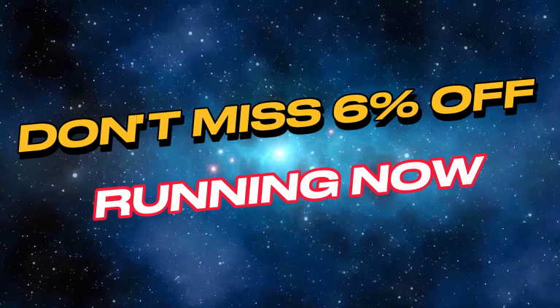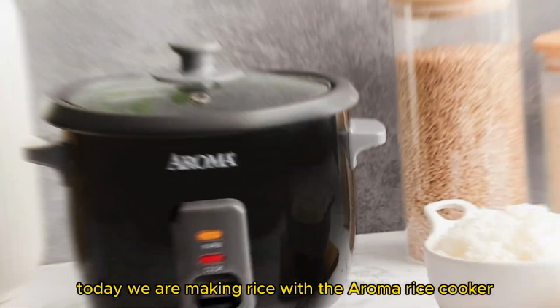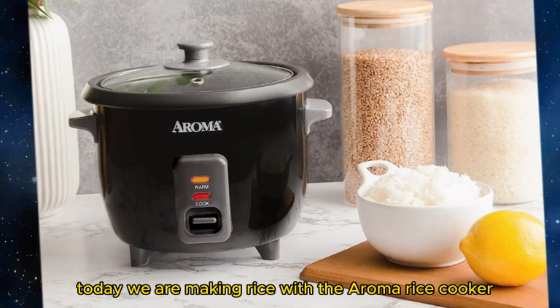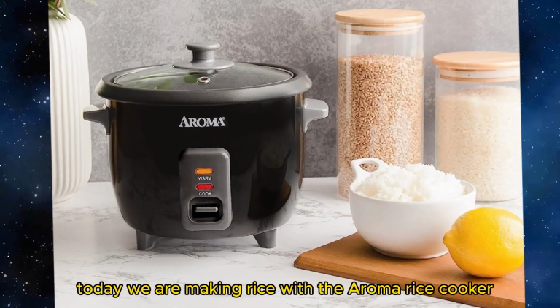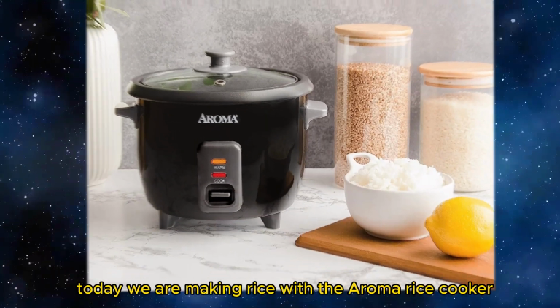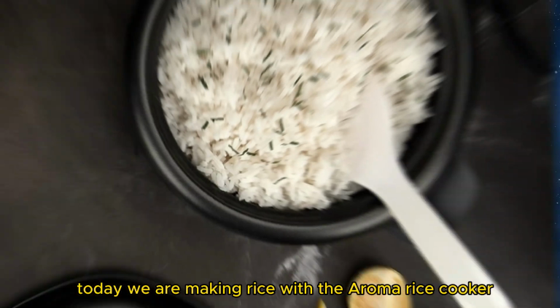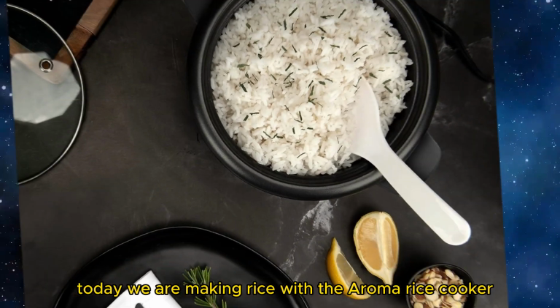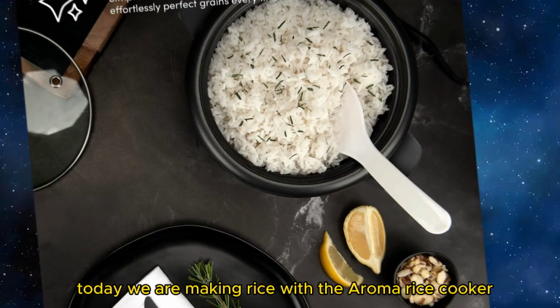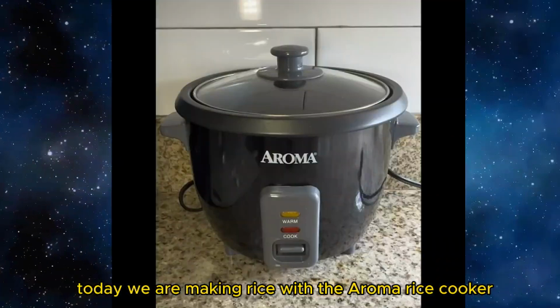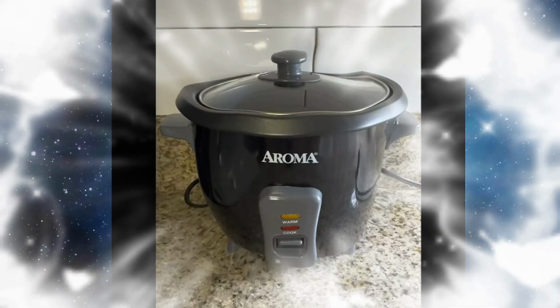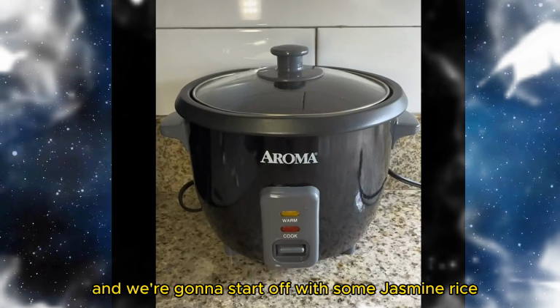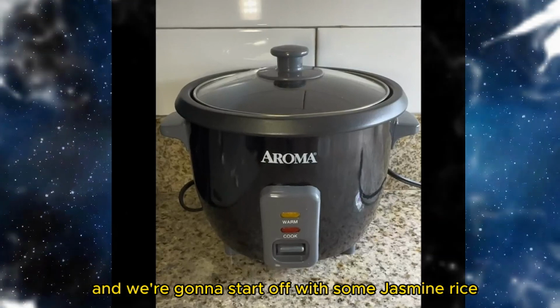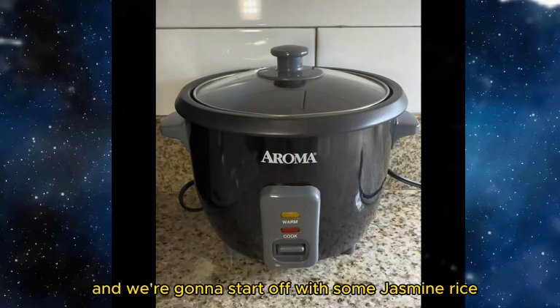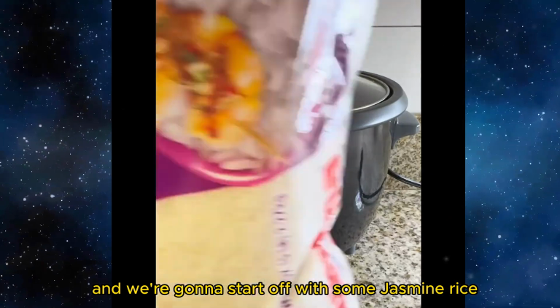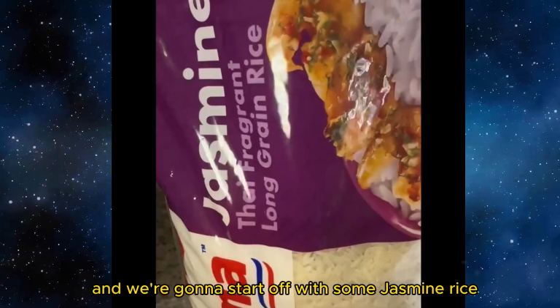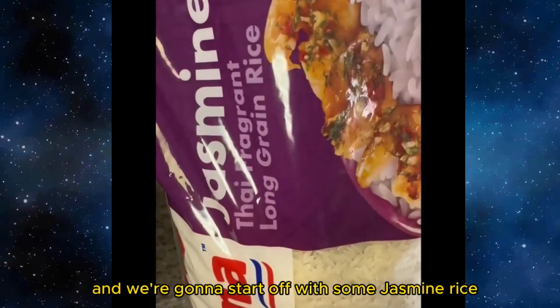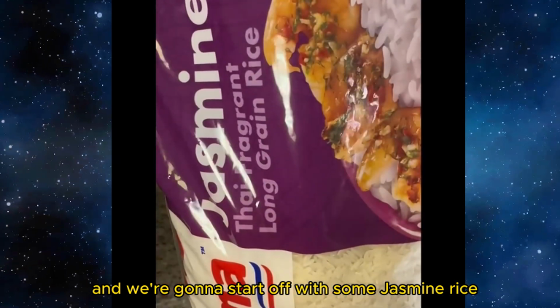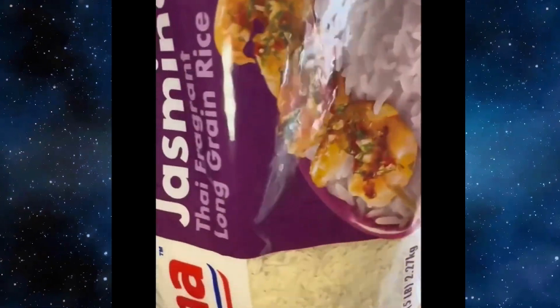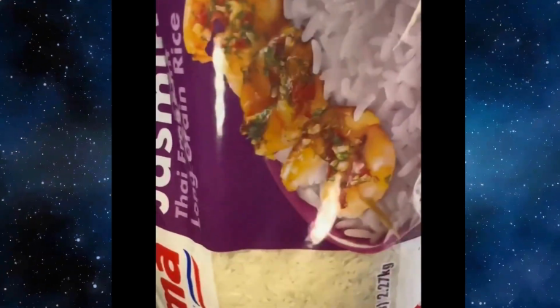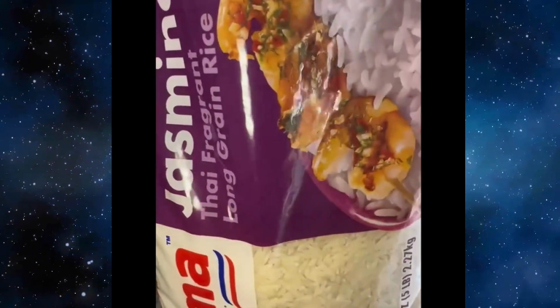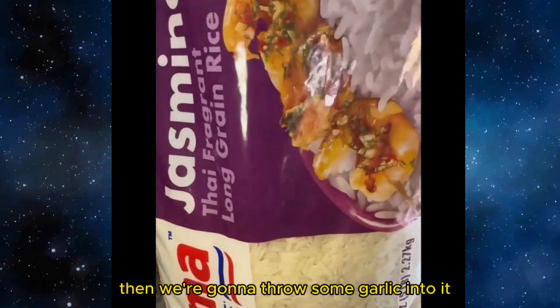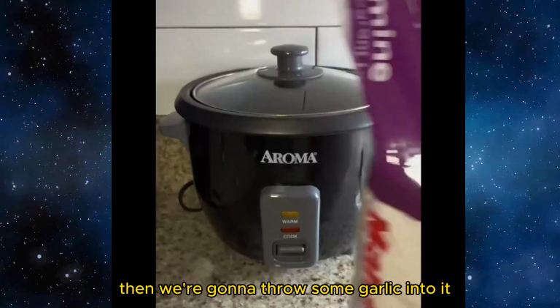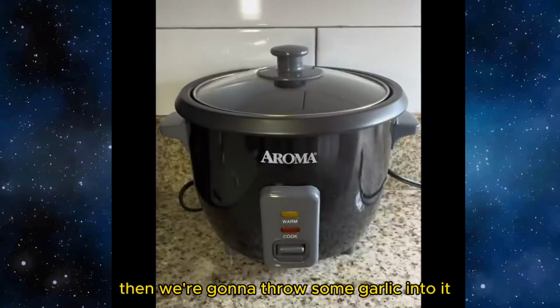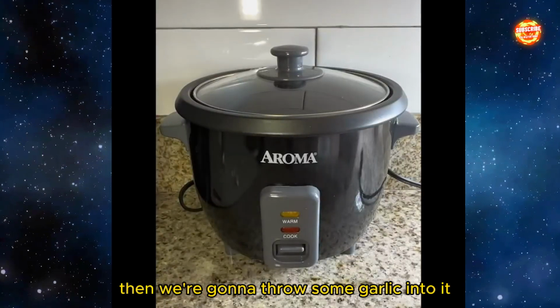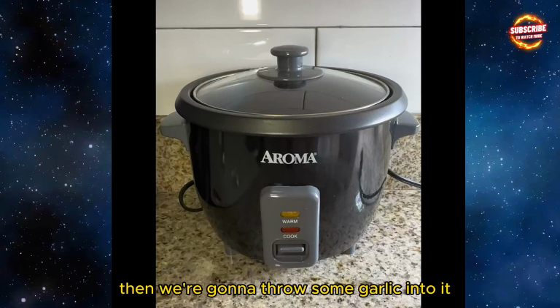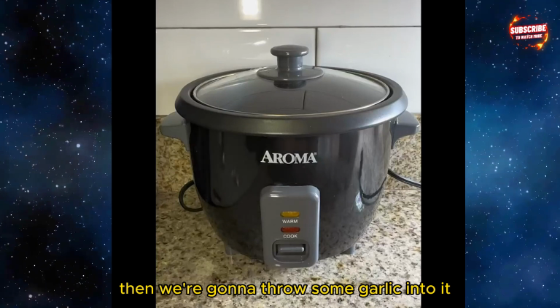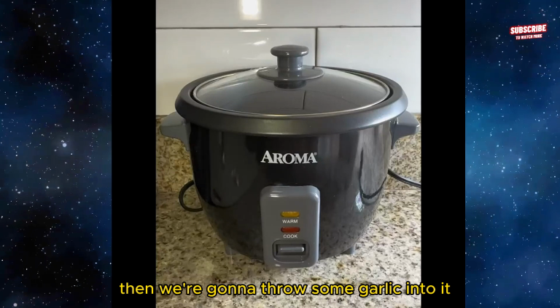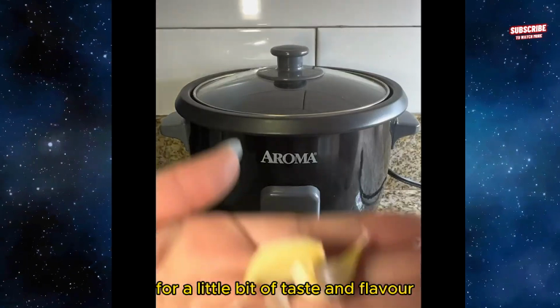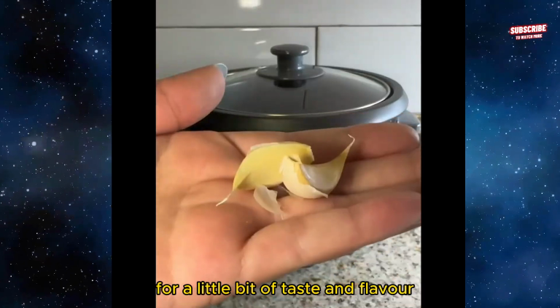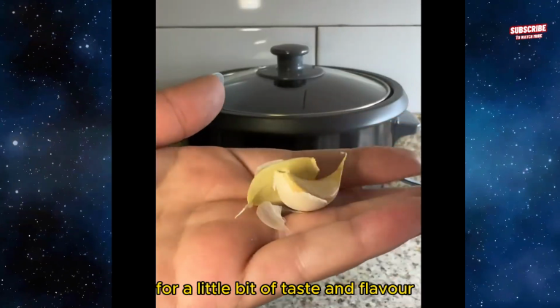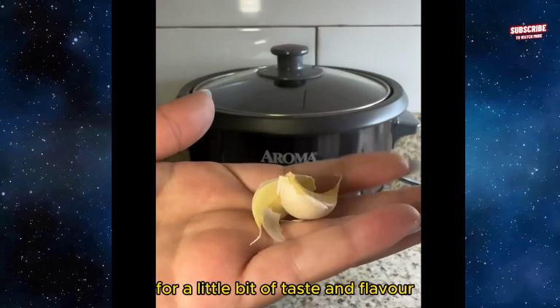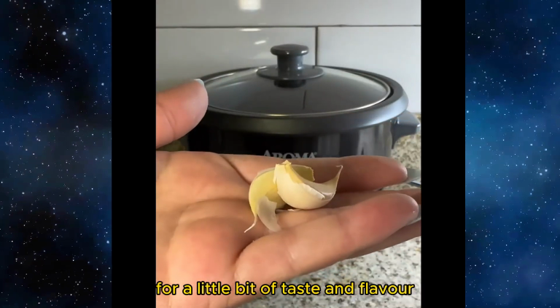Today we are making rice with the Roma rice cooker. We are gonna start off with some jasmine rice, then we are gonna throw some garlic into it for a little bit of taste and flavor.